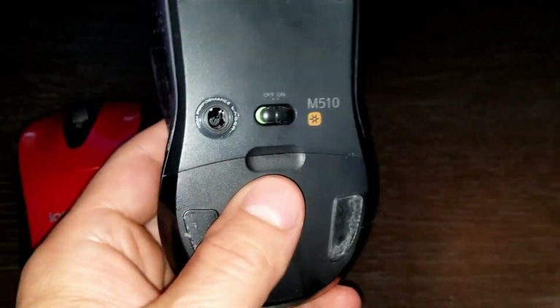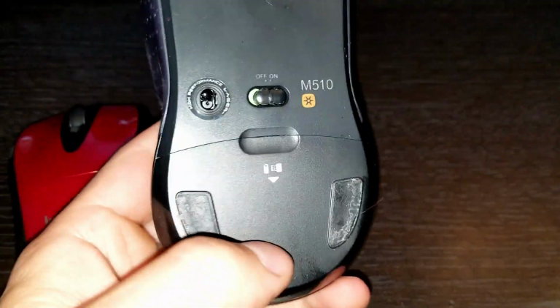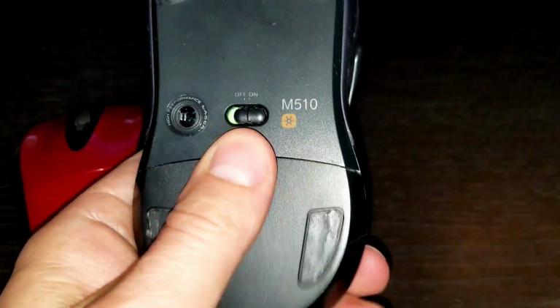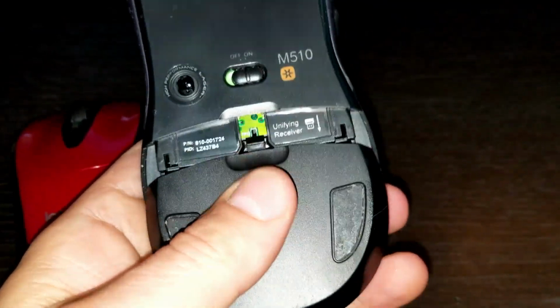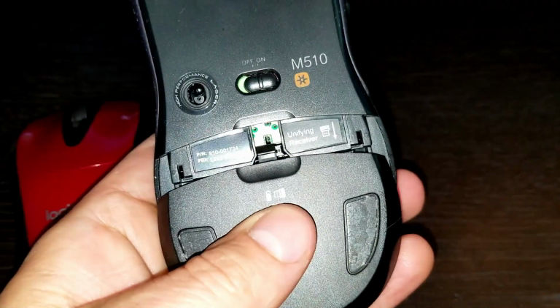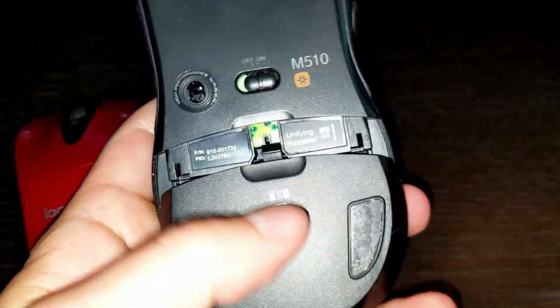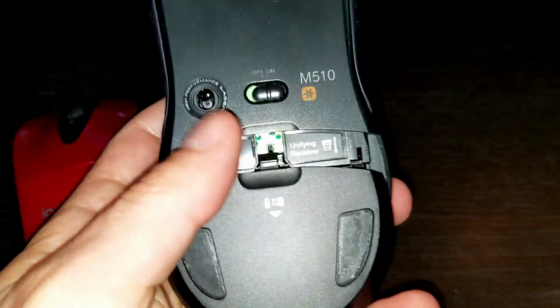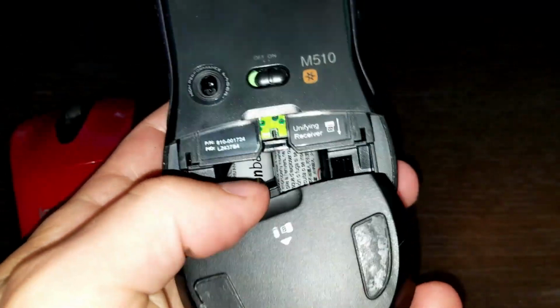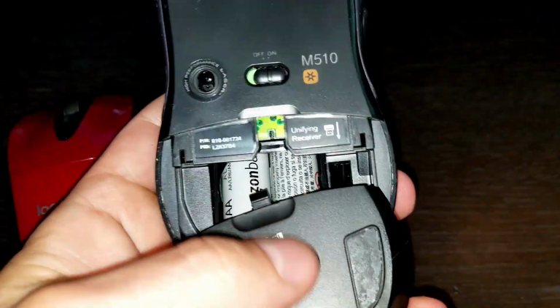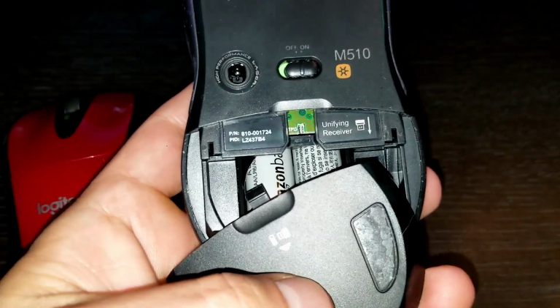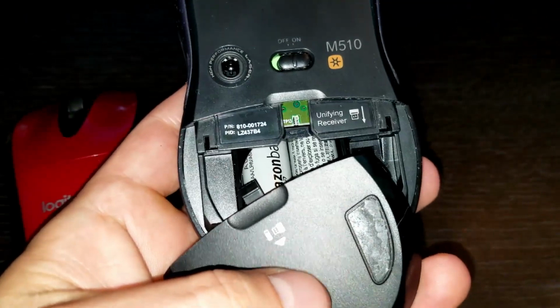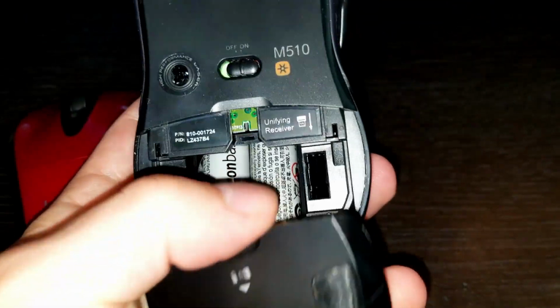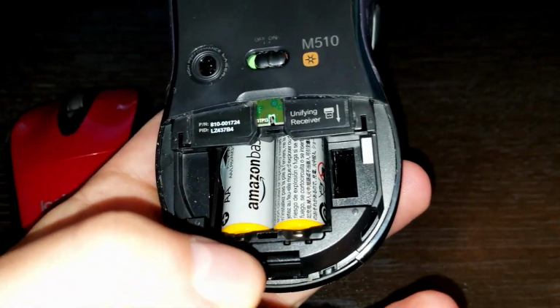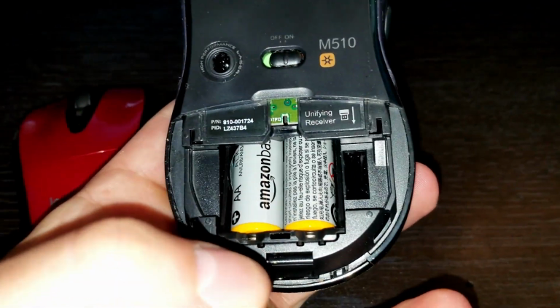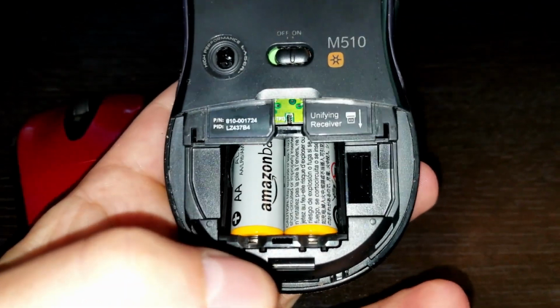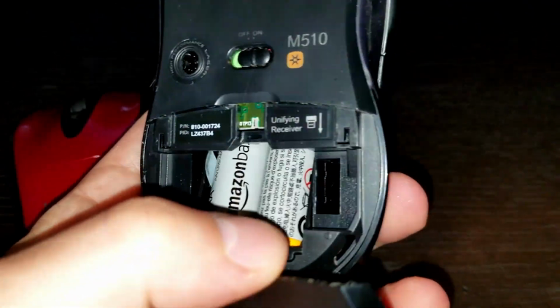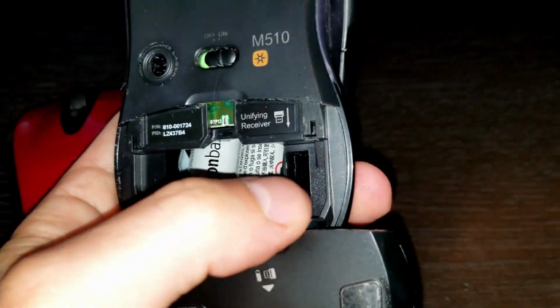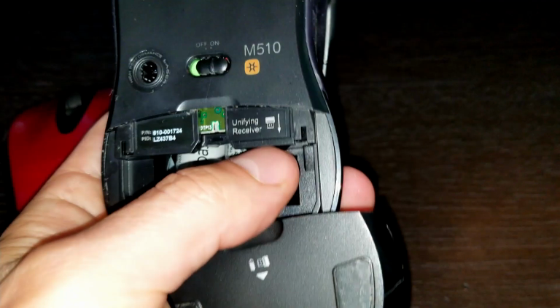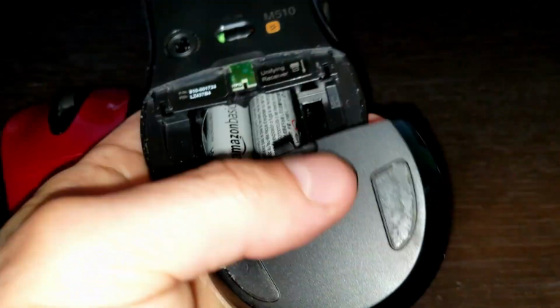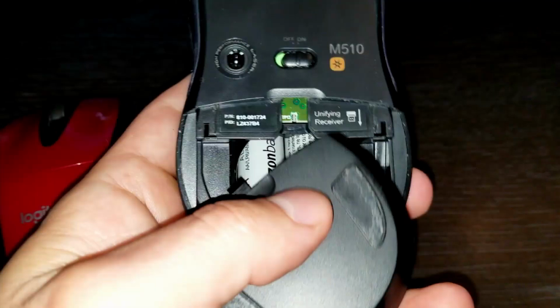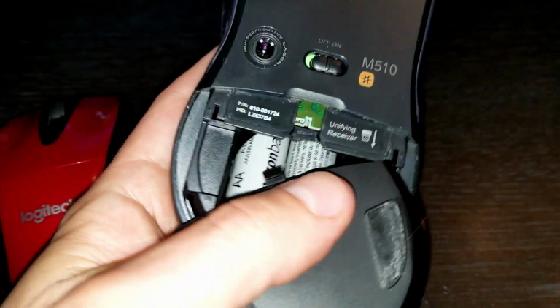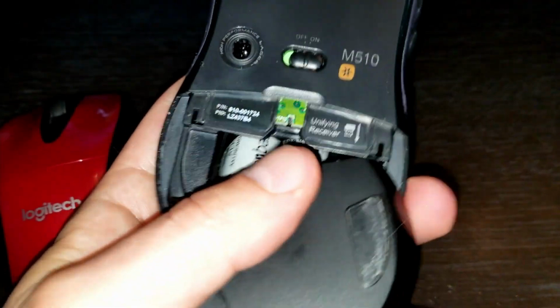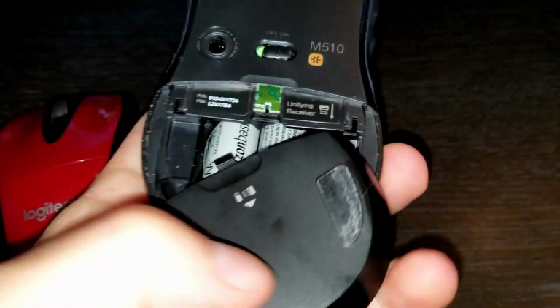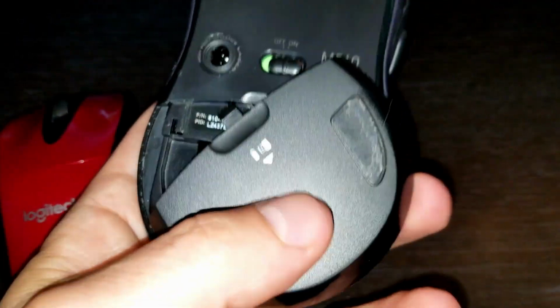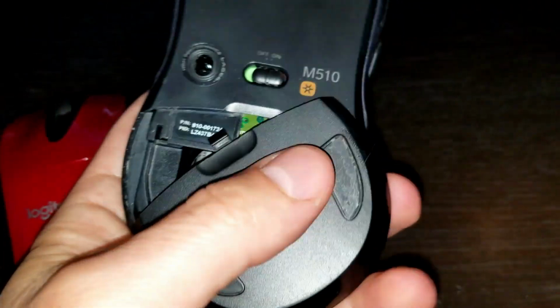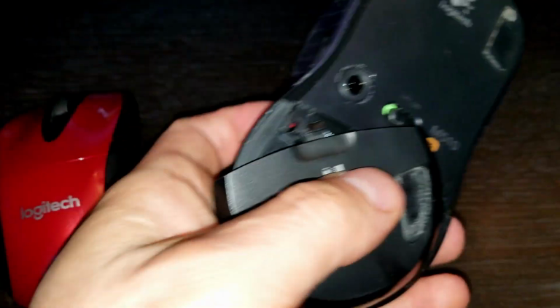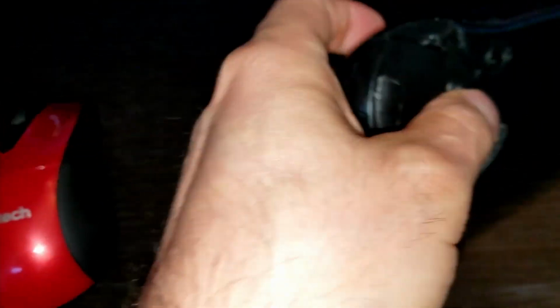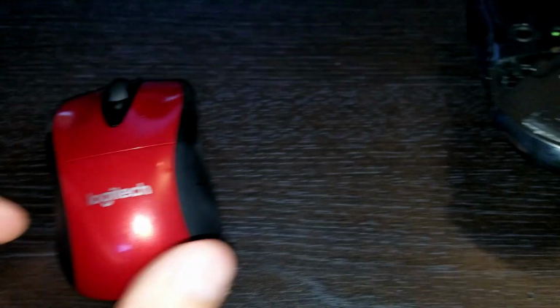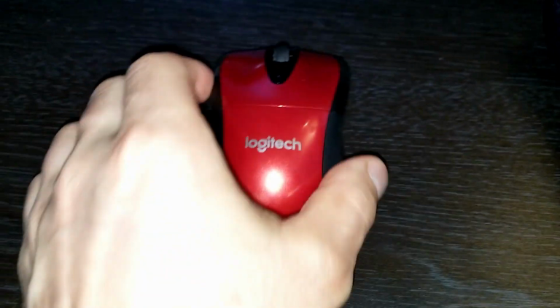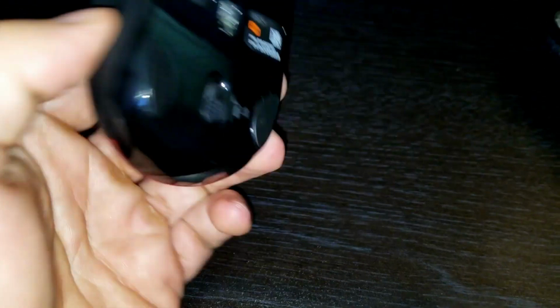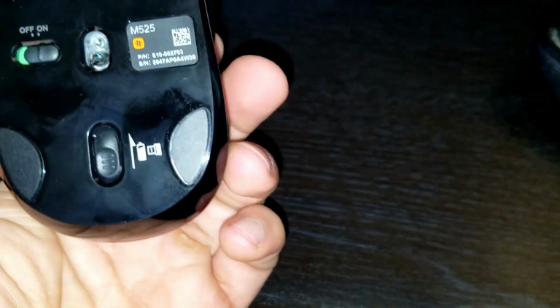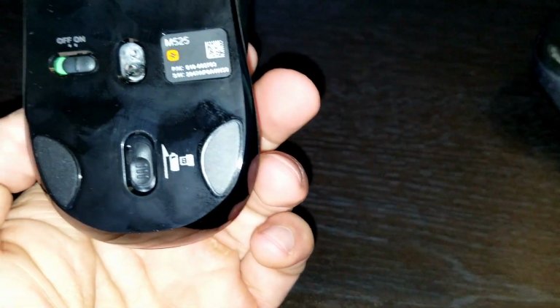On the M510, the battery compartment is on the bottom, which is easy to get to. It takes two batteries and you can see where the receiver was stored. It's traditional — accessed from the bottom.